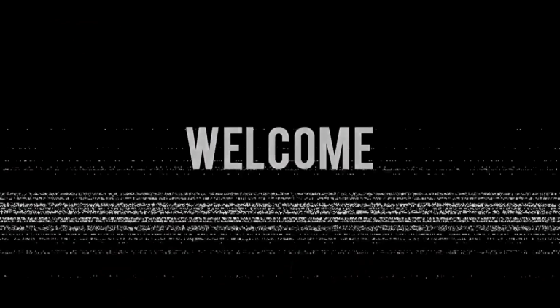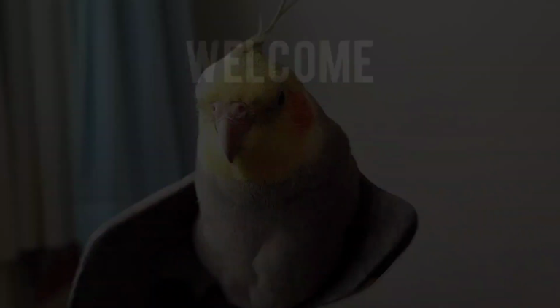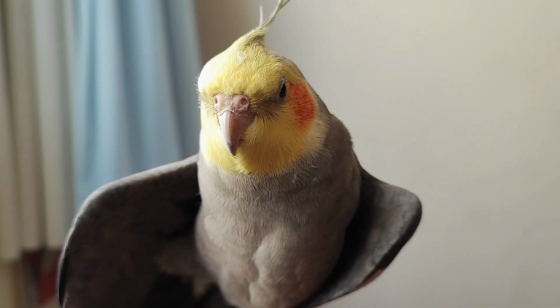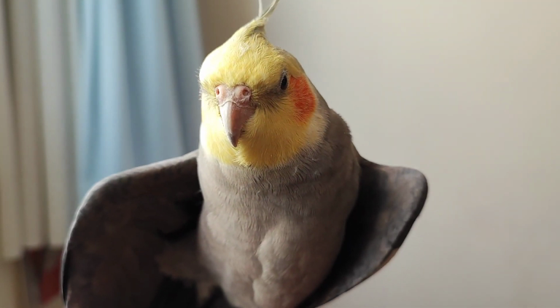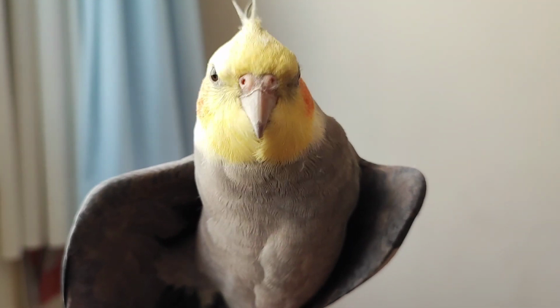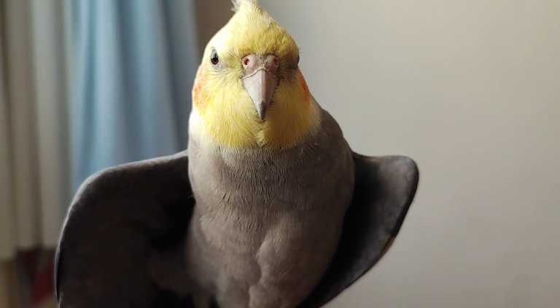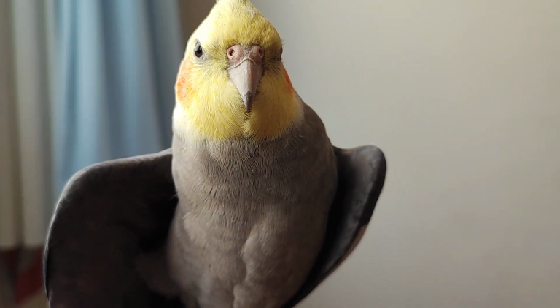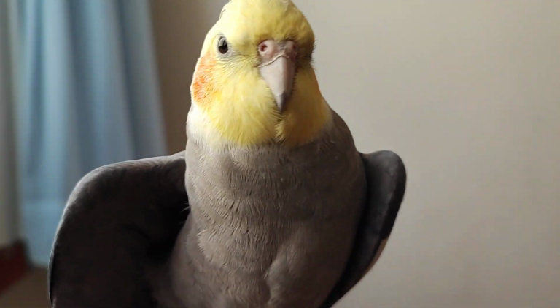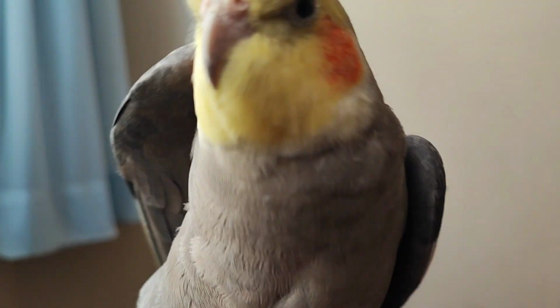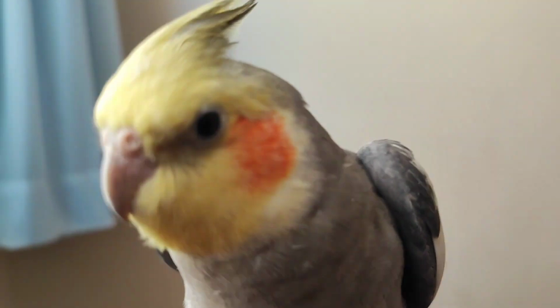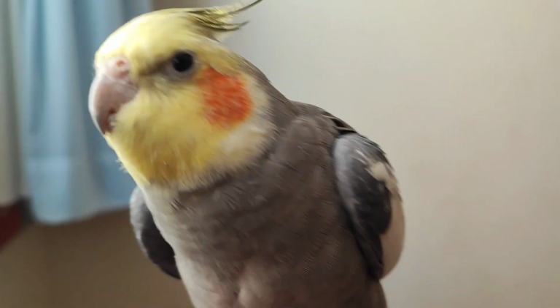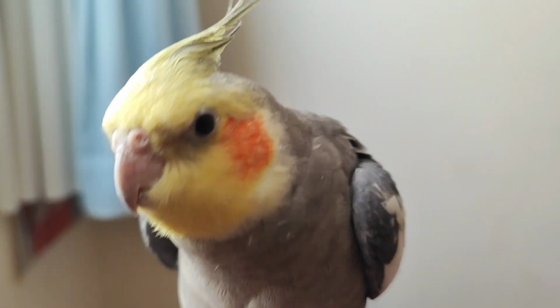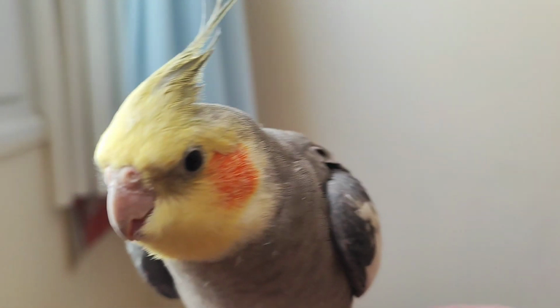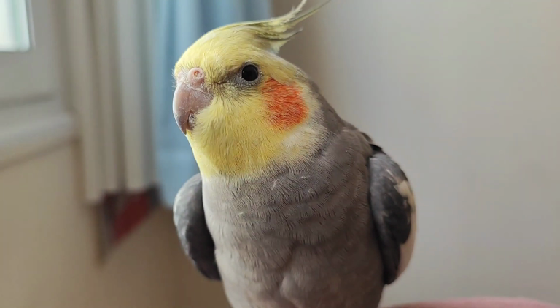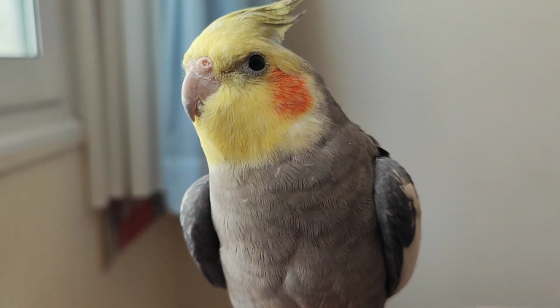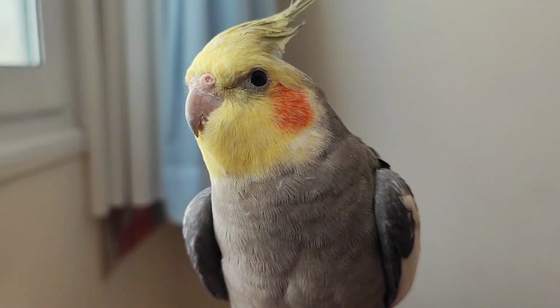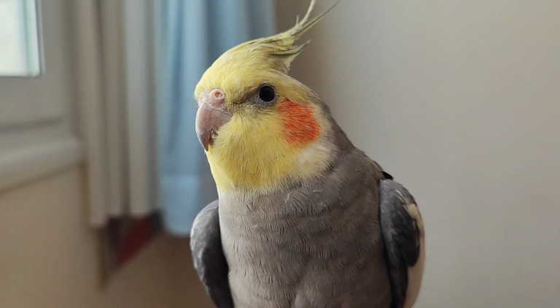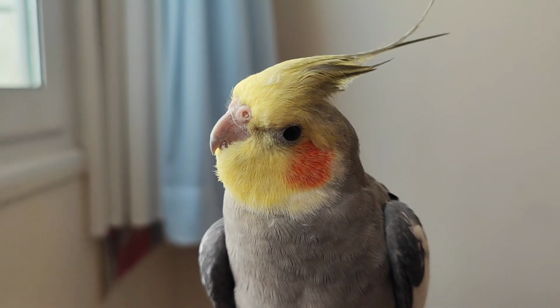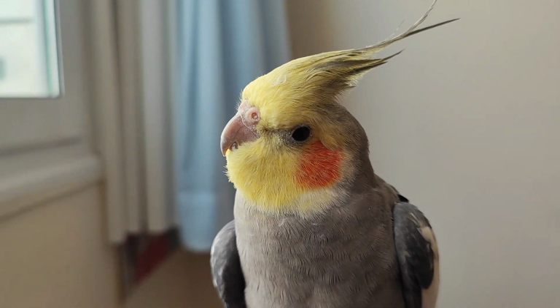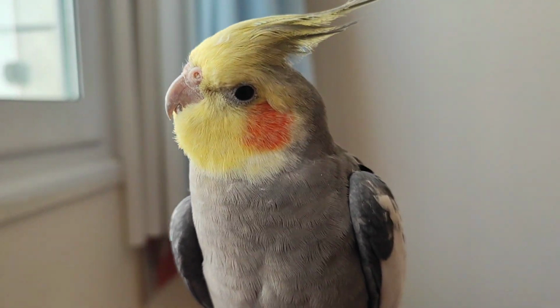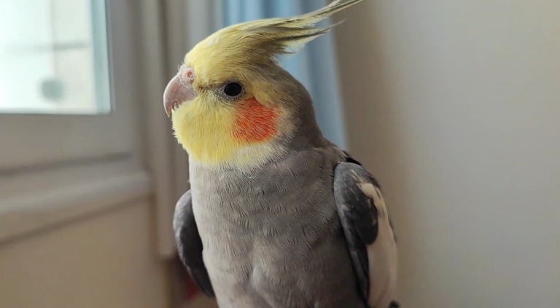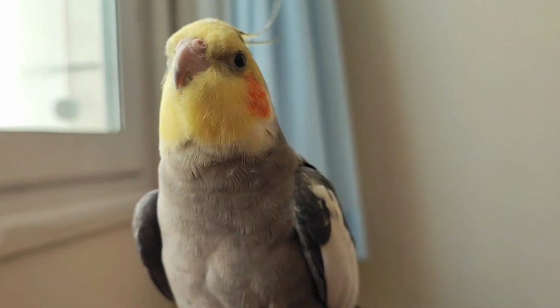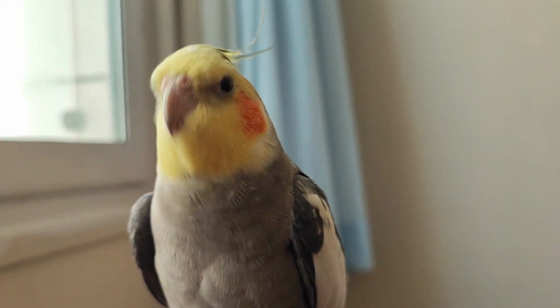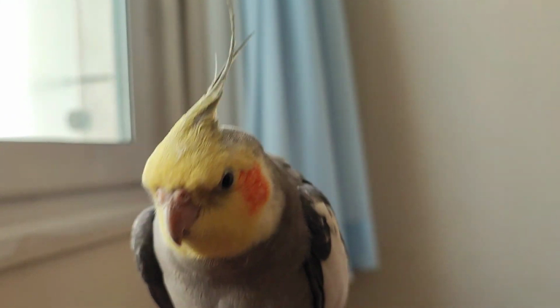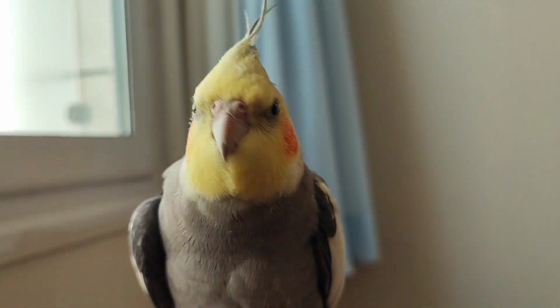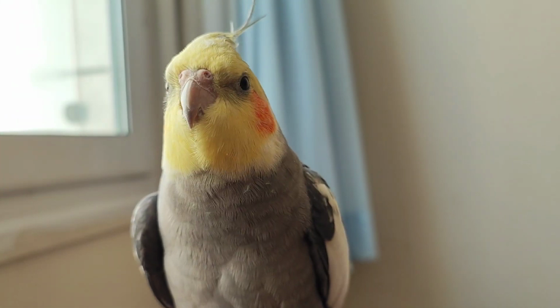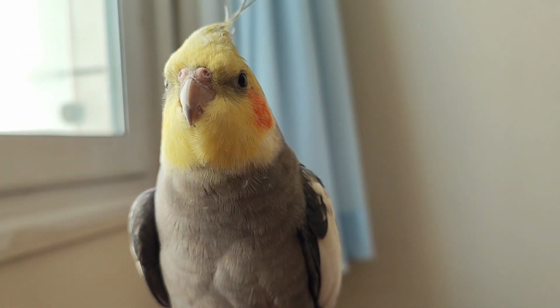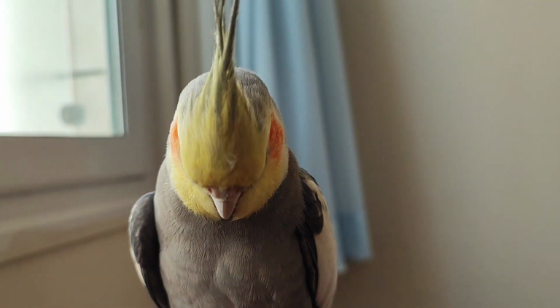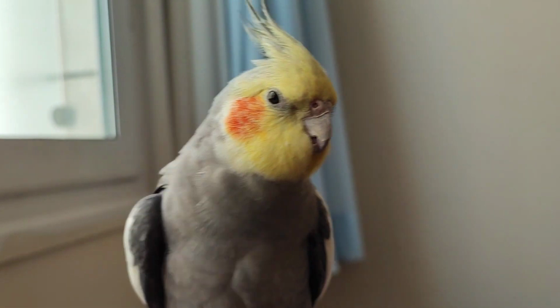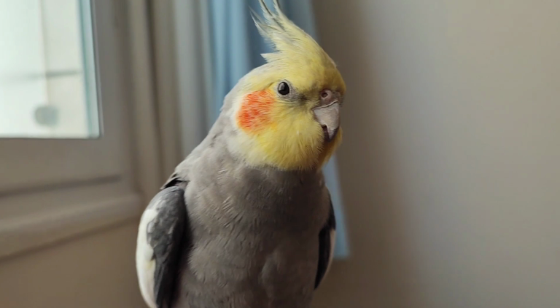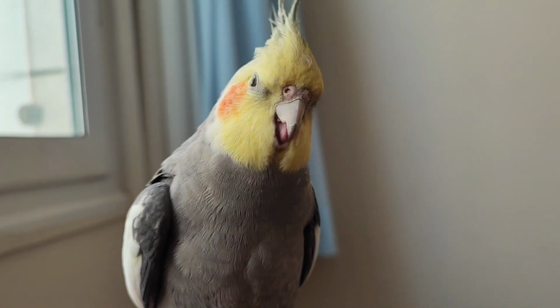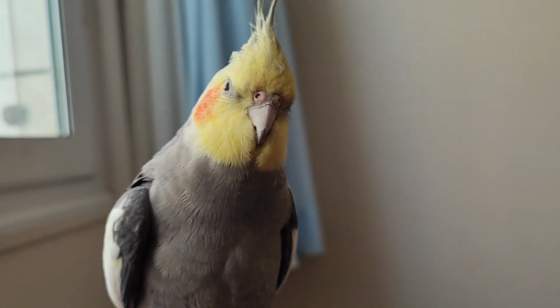Hello everyone and welcome back to my channel. Today, we are going to be exploring the fascinating world of cockatiel eye colors. Did you know that these beautiful birds can have a variety of eye colors? Let's dive in and learn more about them.